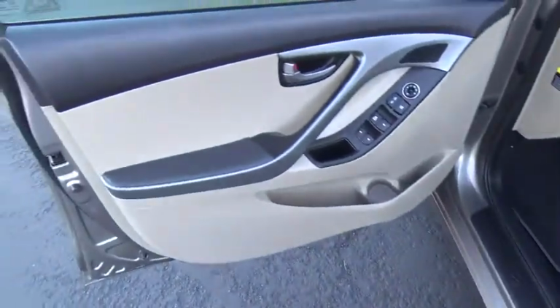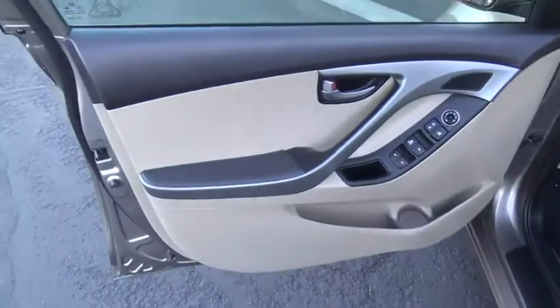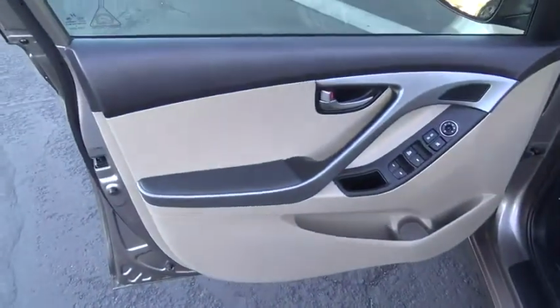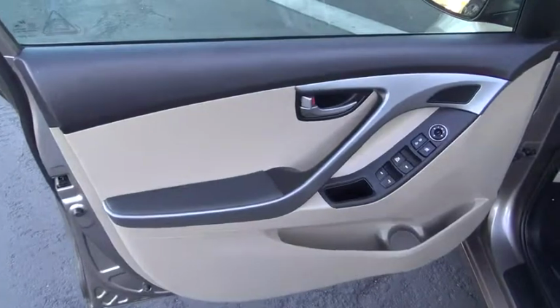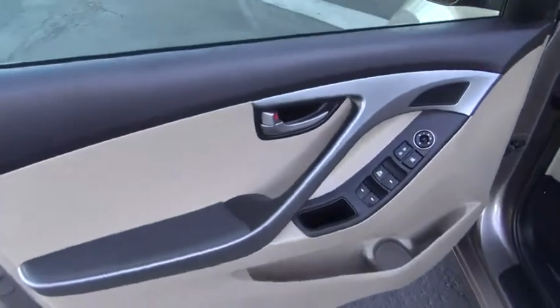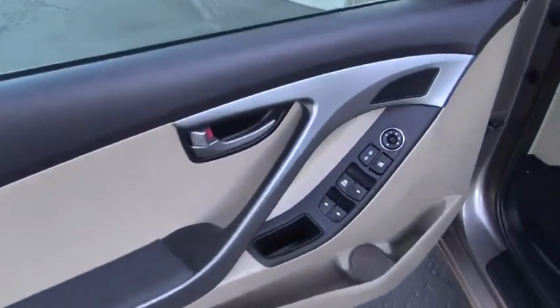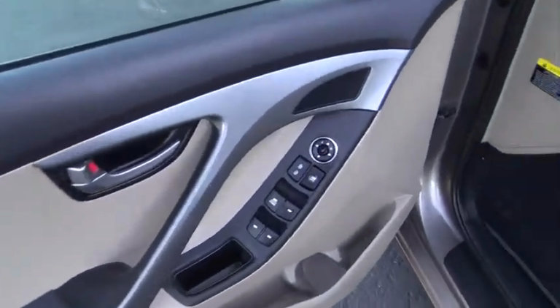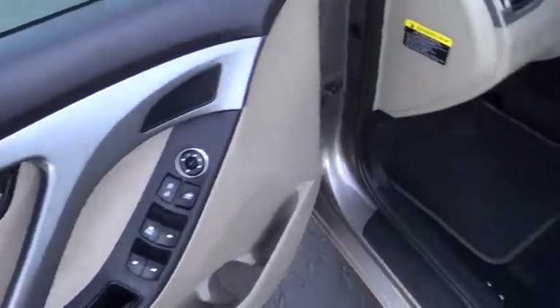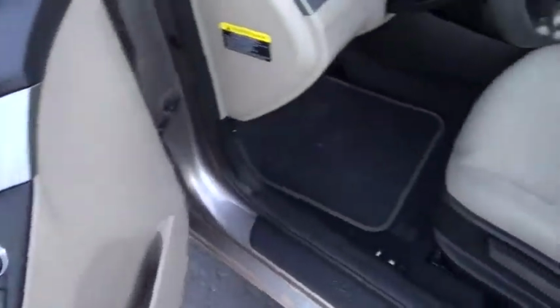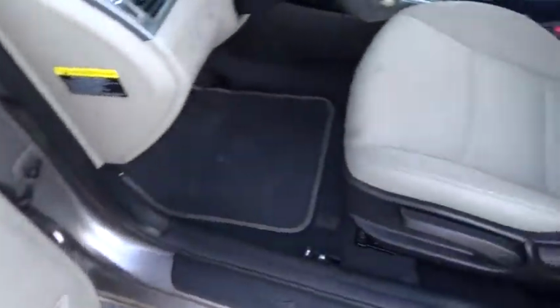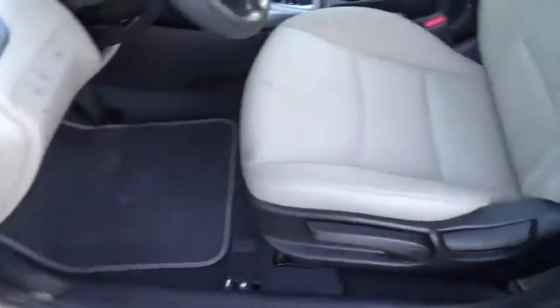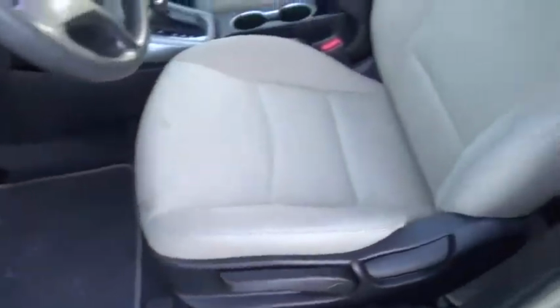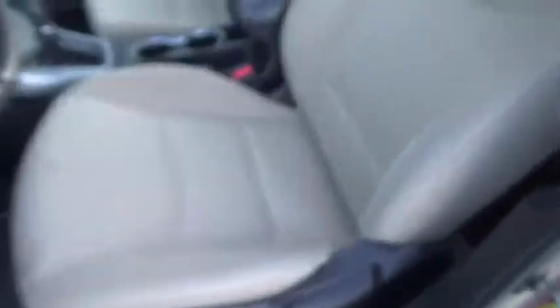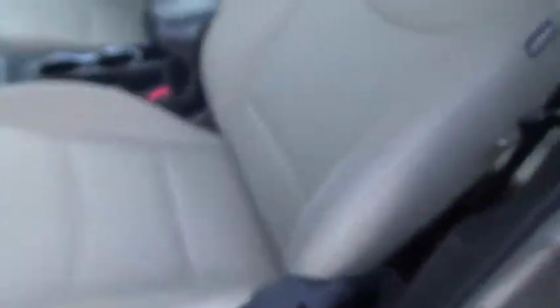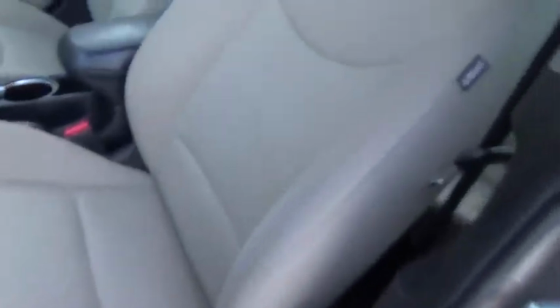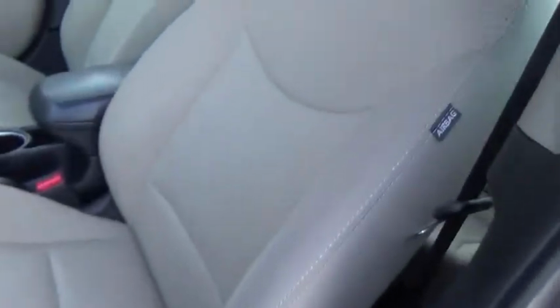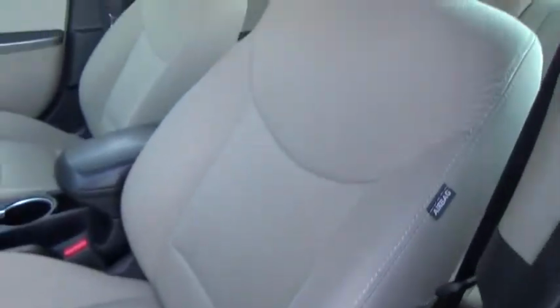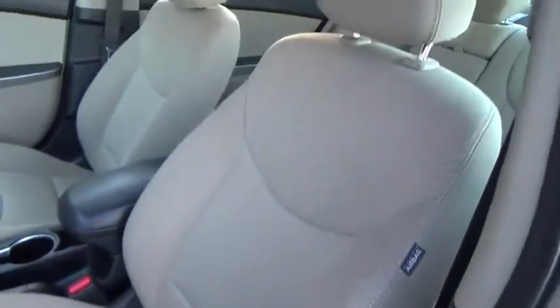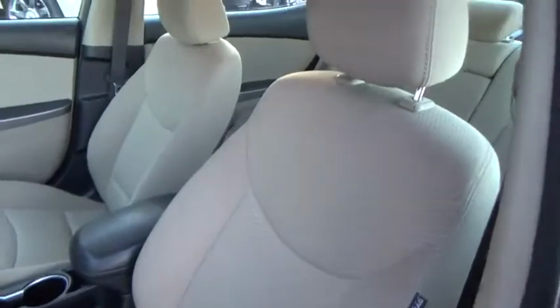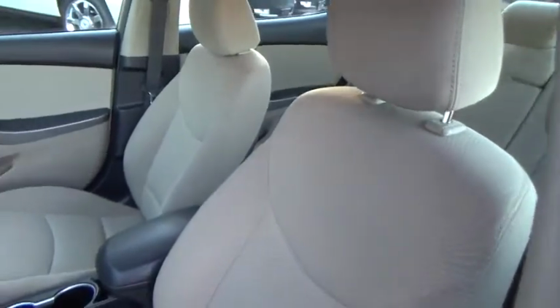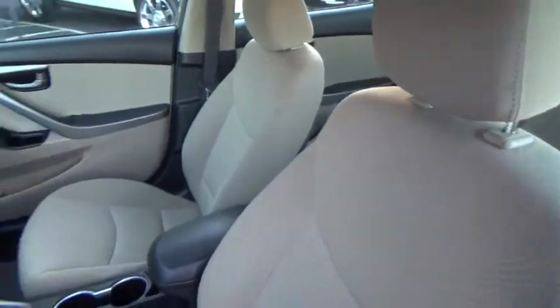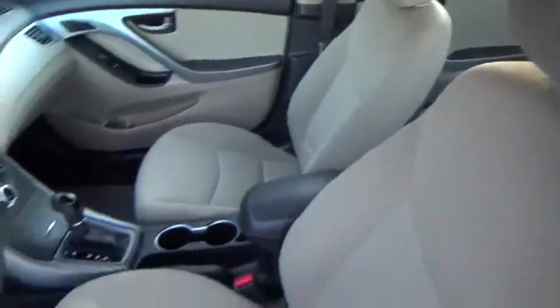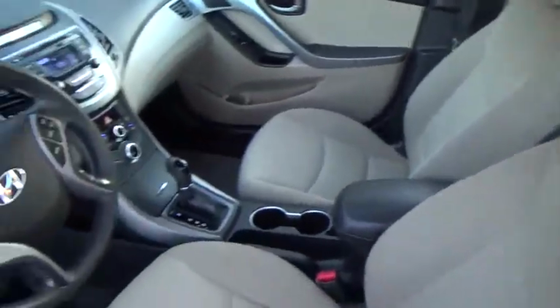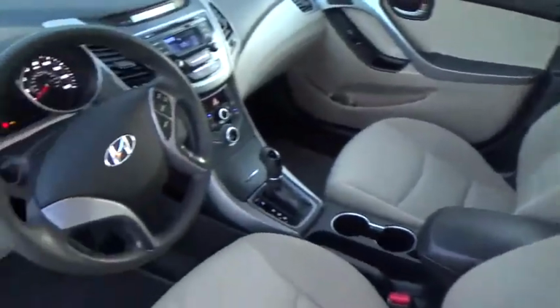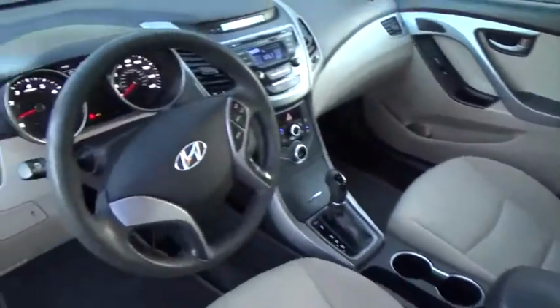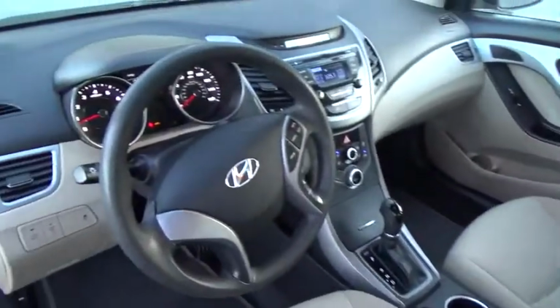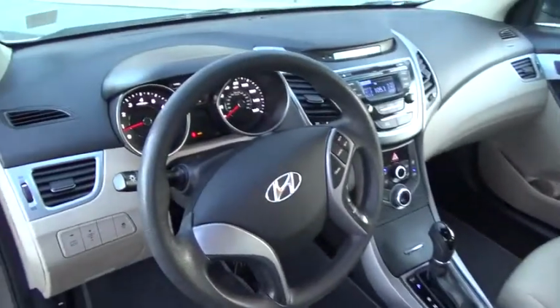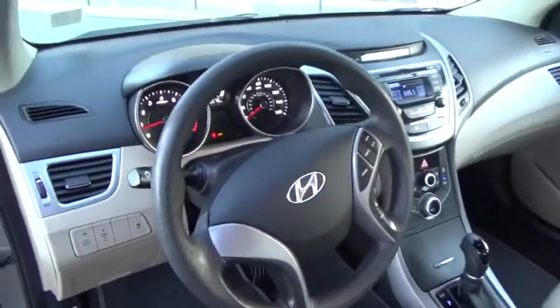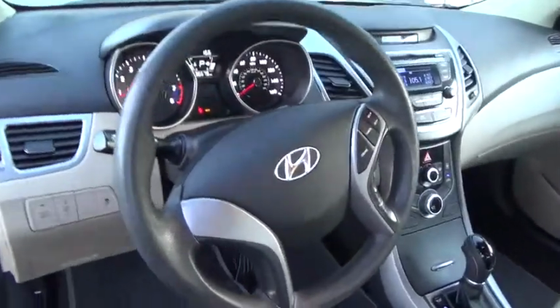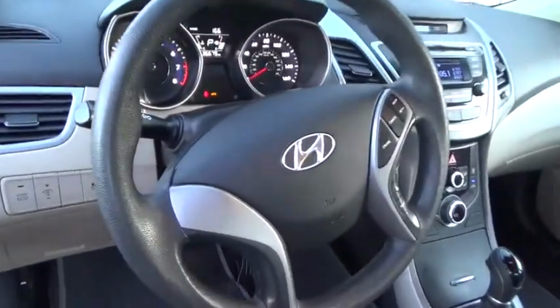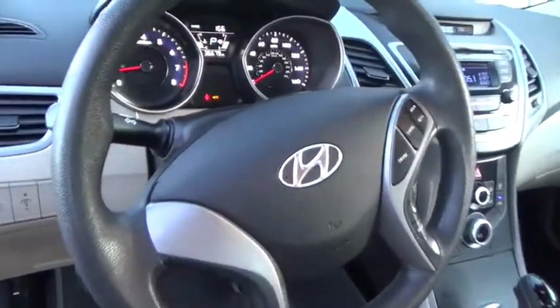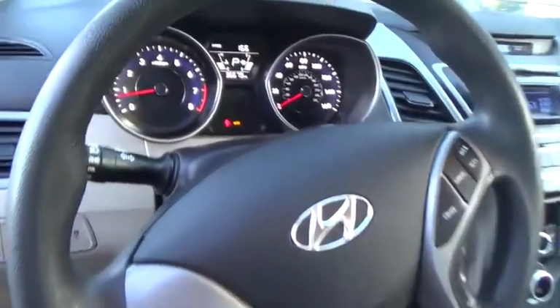Trip computer, power windows, passenger airbag, child safety locks. This isn't just a vehicle, it's an experience — so stop in for a test drive today.